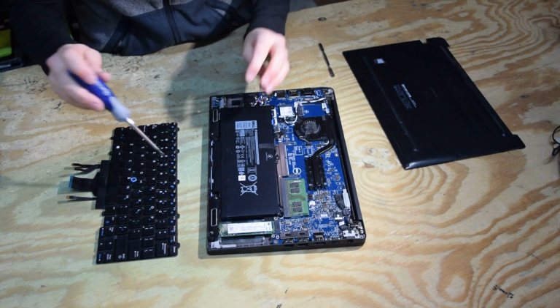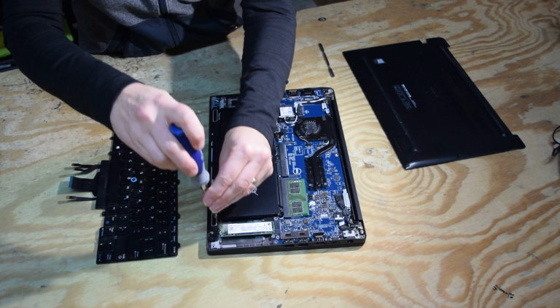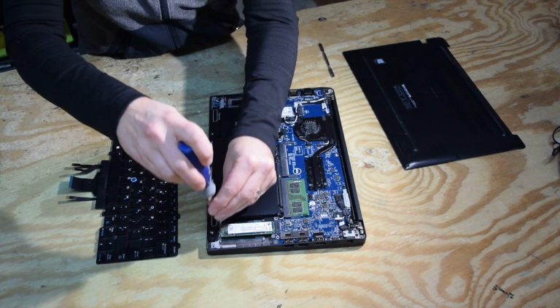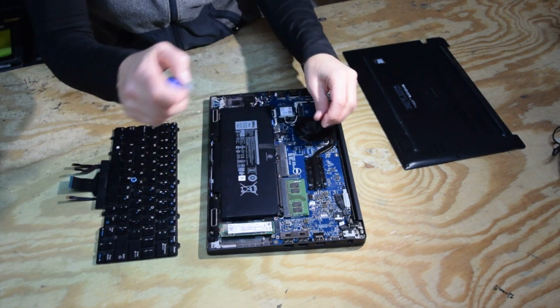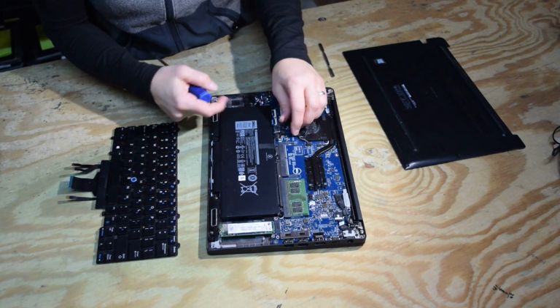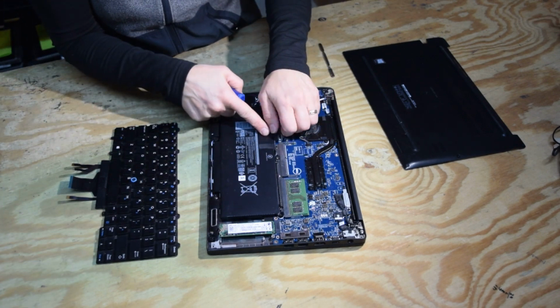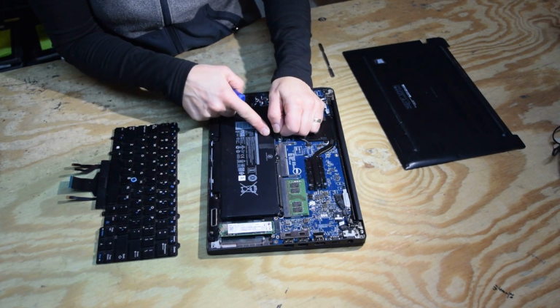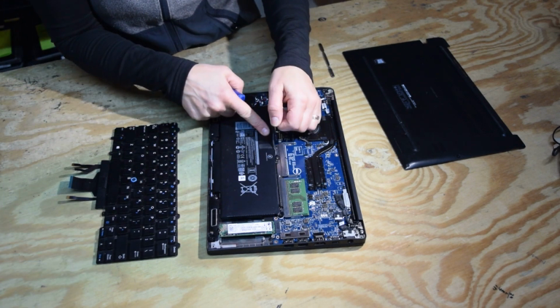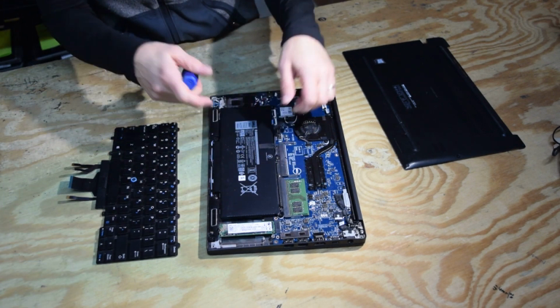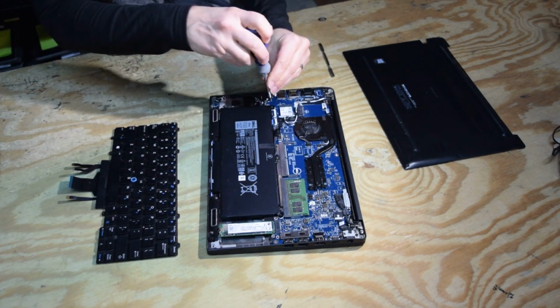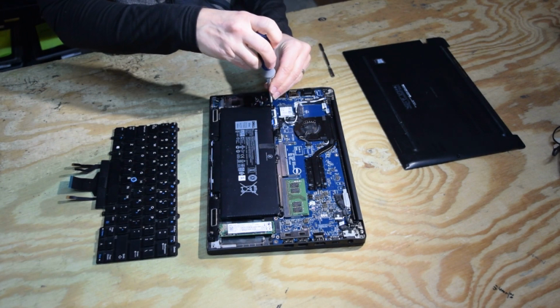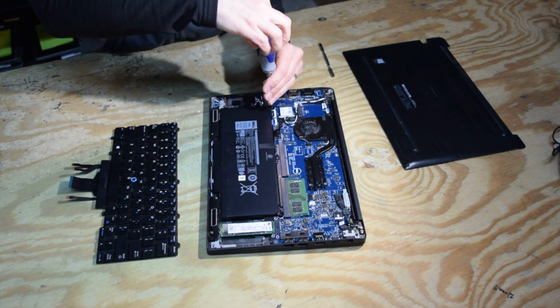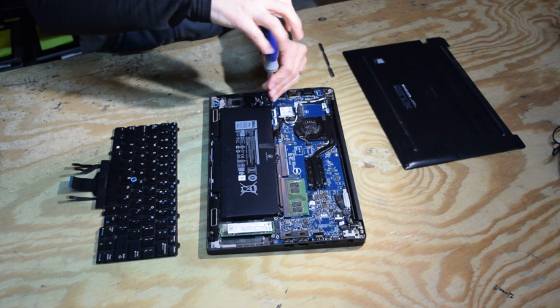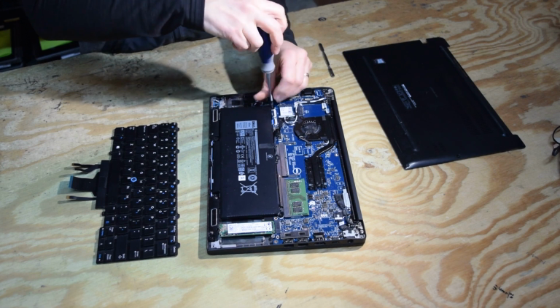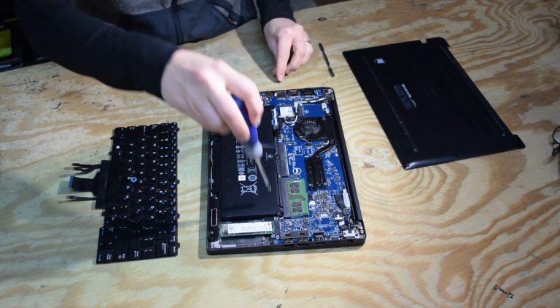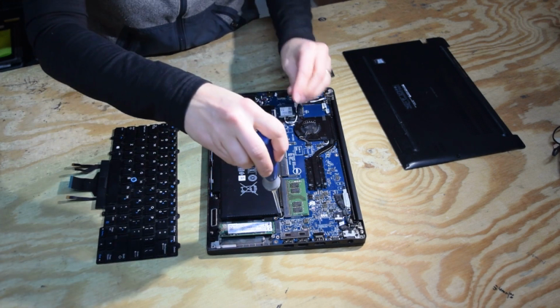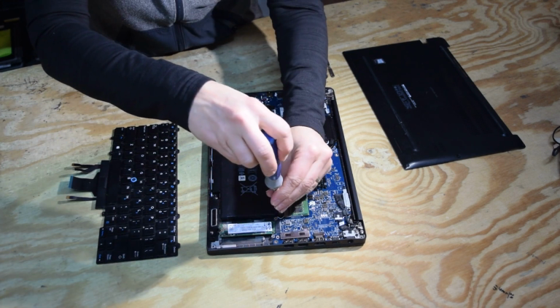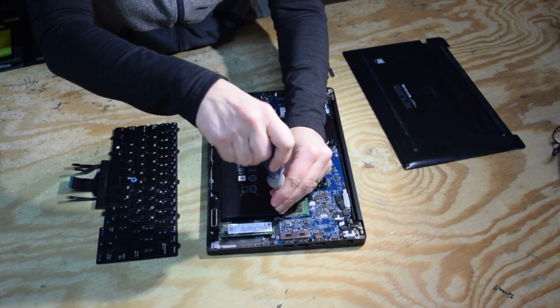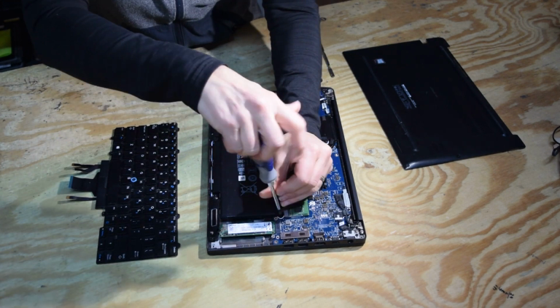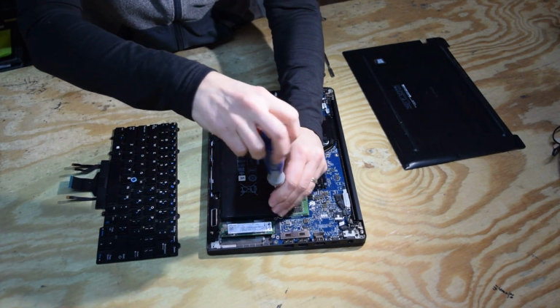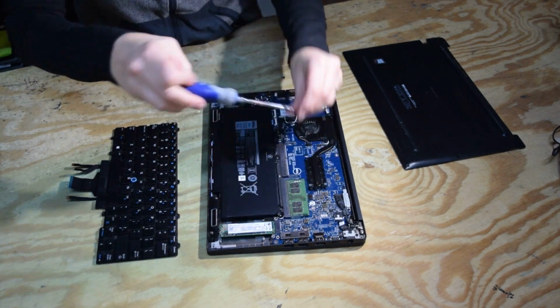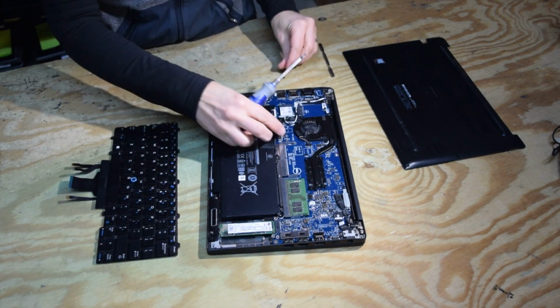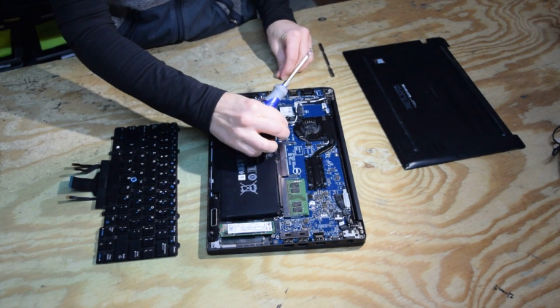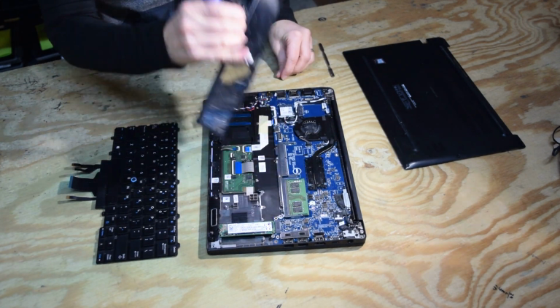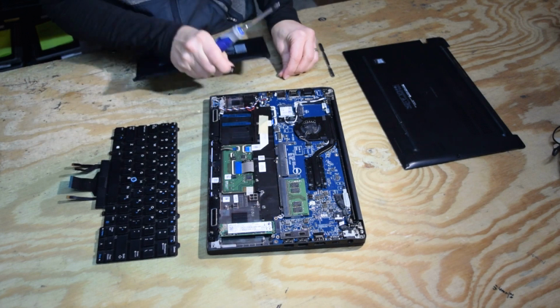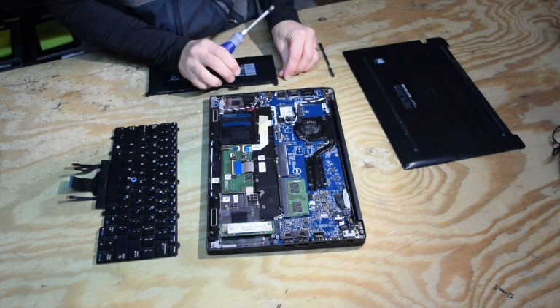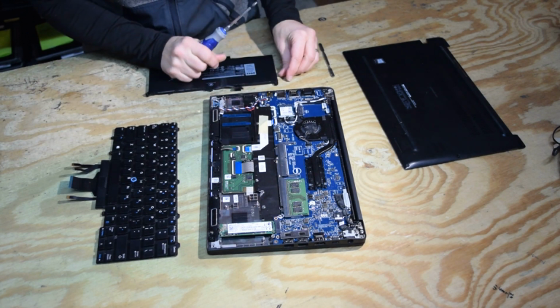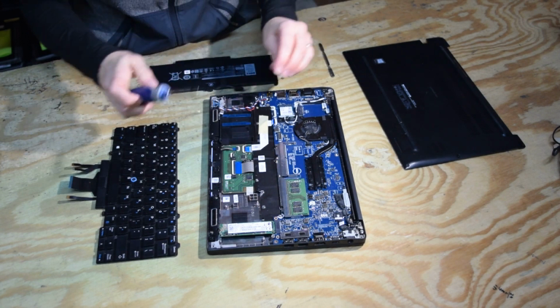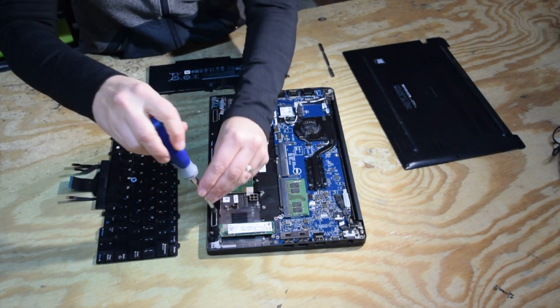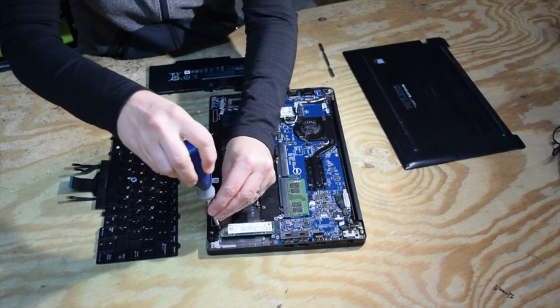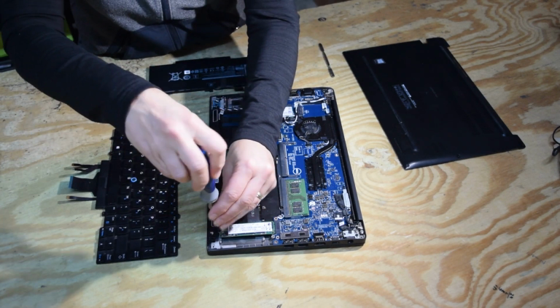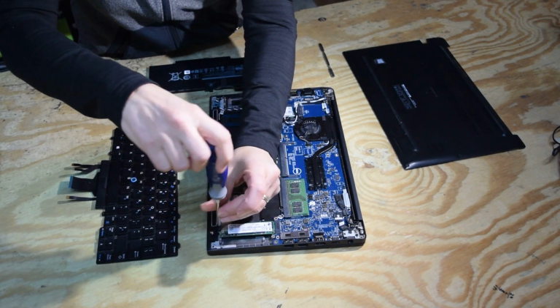Now you've got to take a few things off. We're going to disconnect the battery — just pull up on the connector. Then there are two screws that hold the battery in place; take those off. Now you've got the battery out.